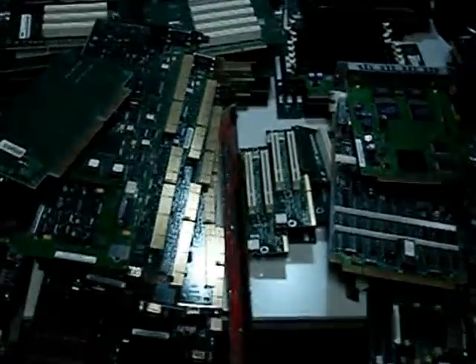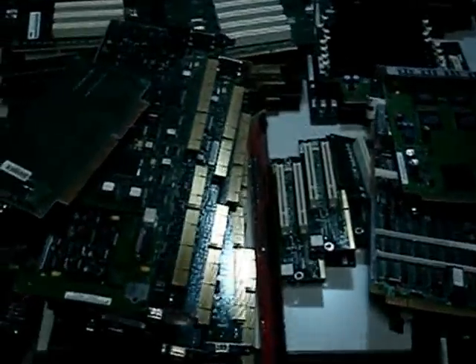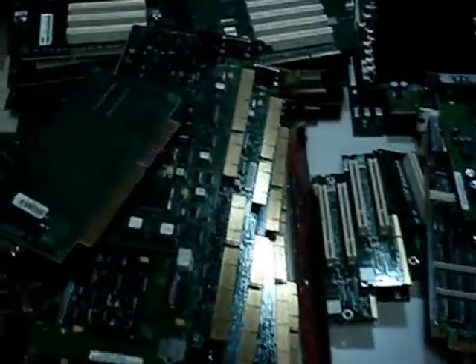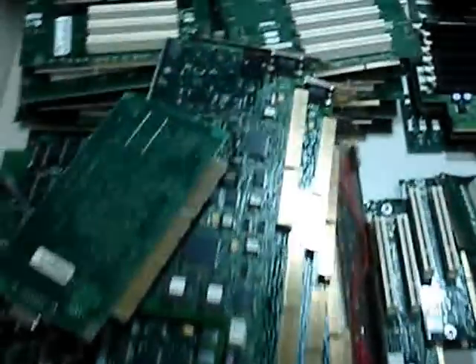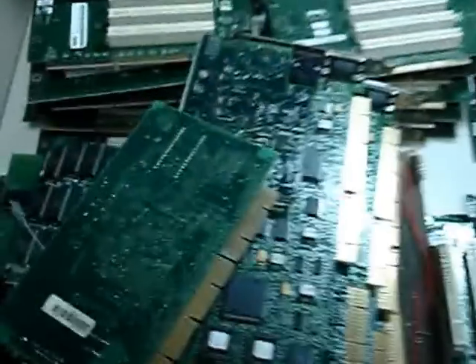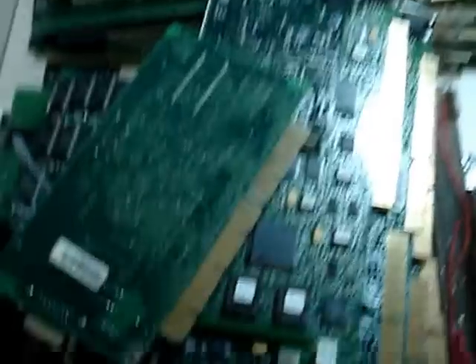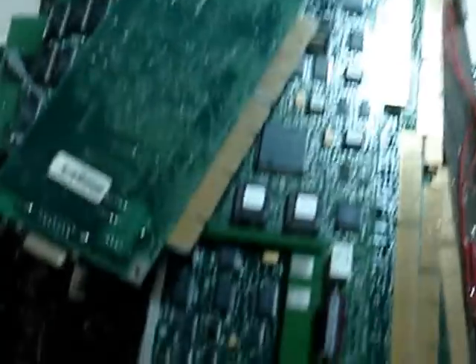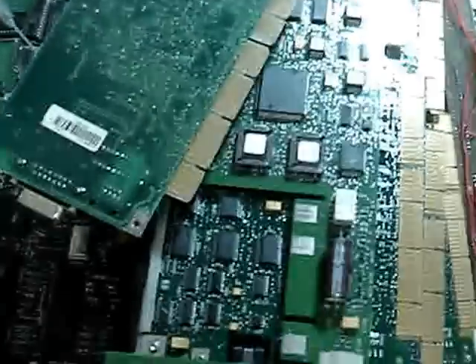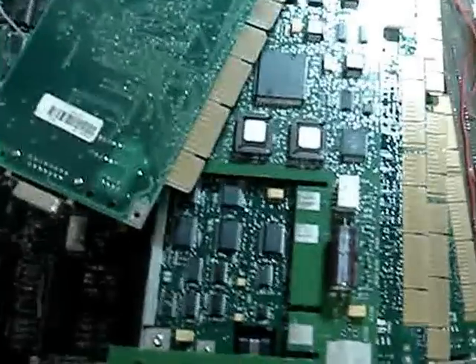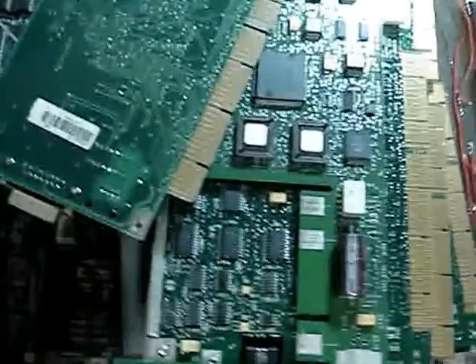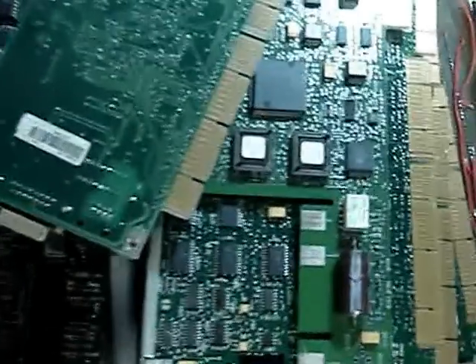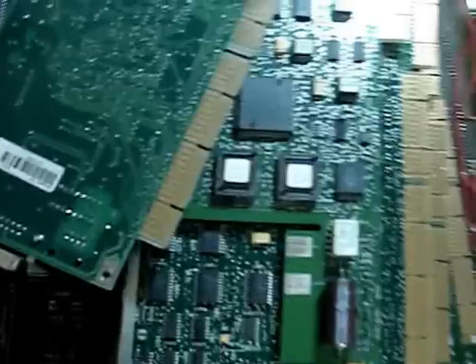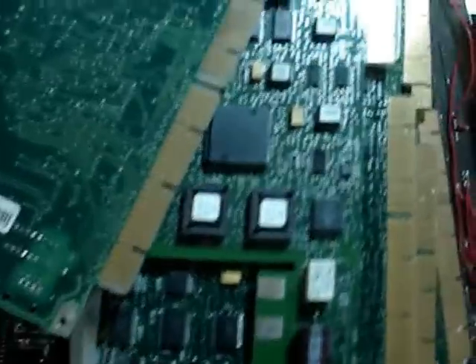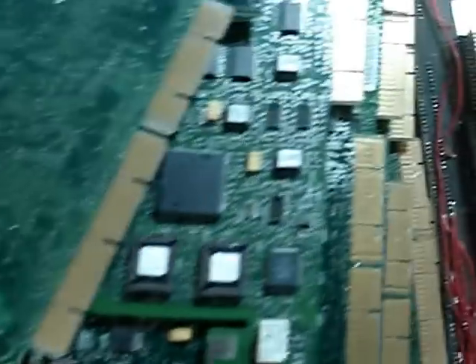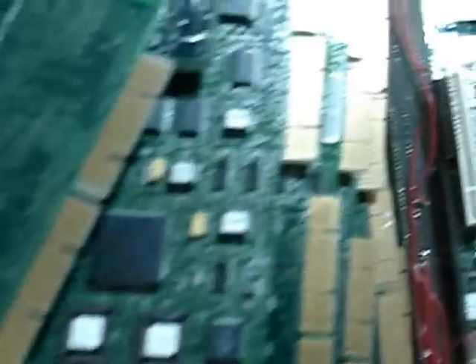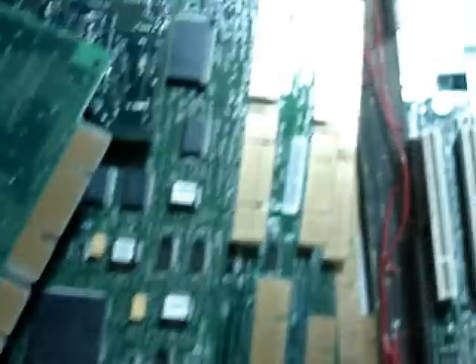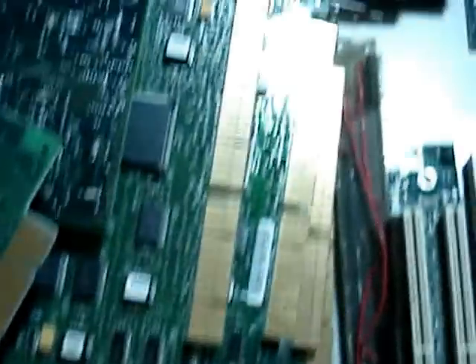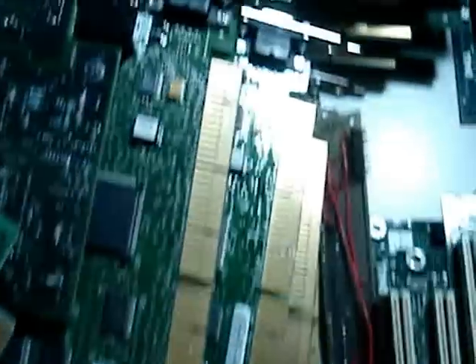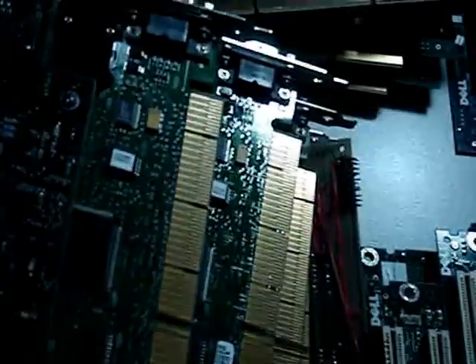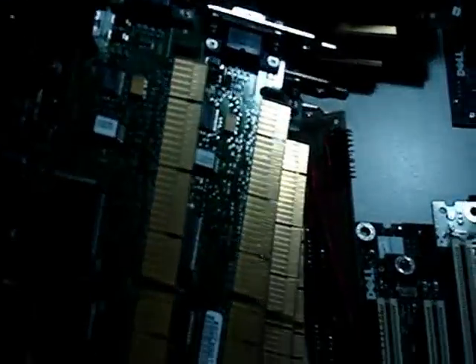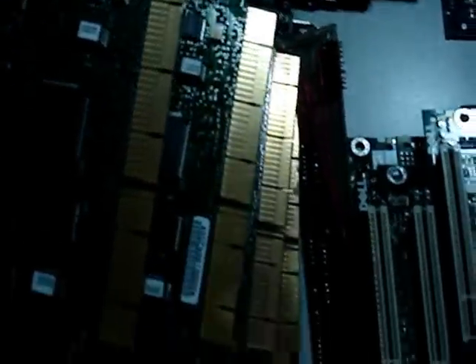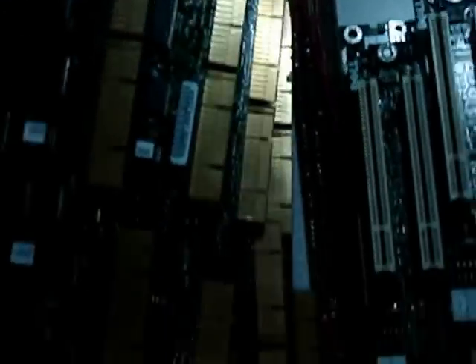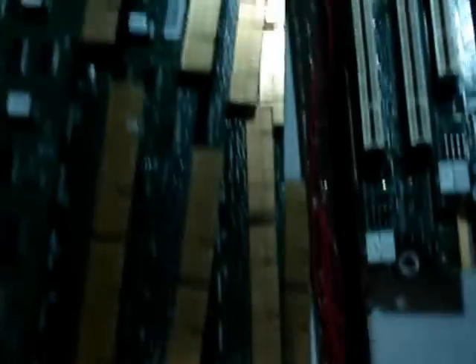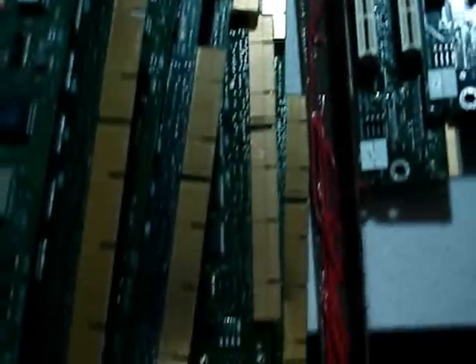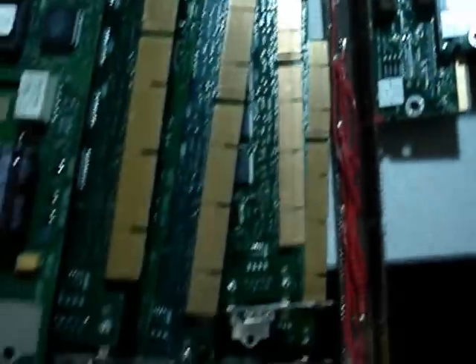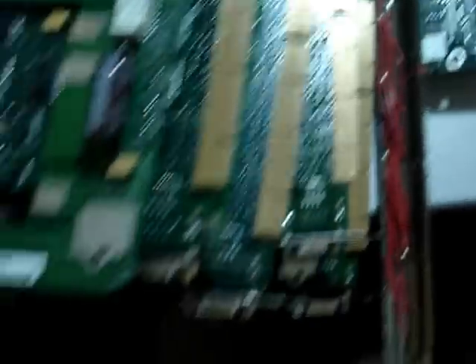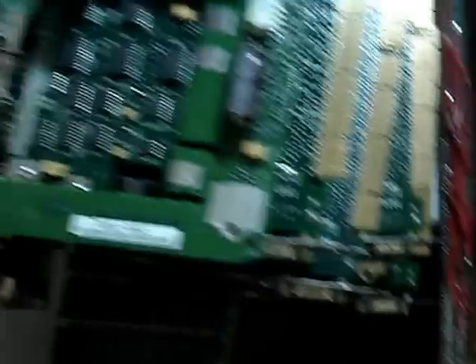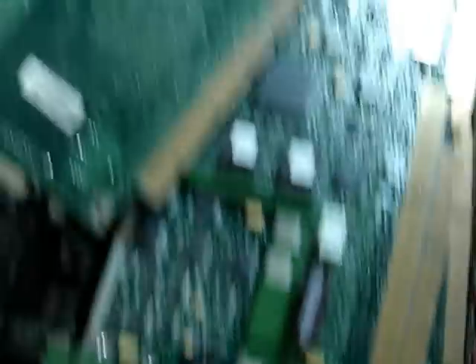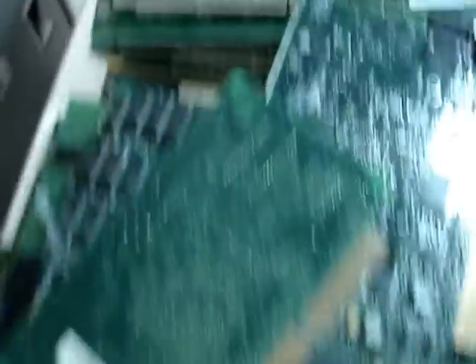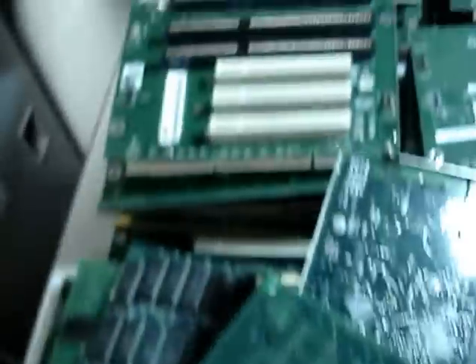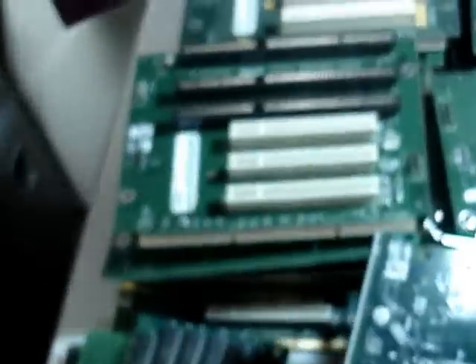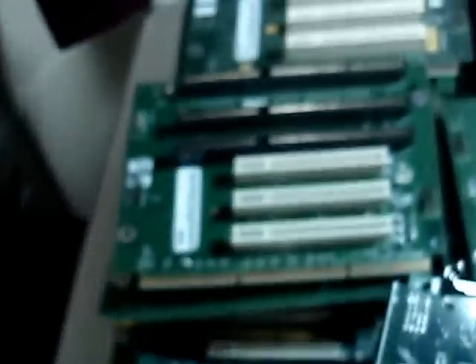As you can see here, there is gold on all the little finger boards. These look to be like some old EISA type boards. I remember these from the old days.